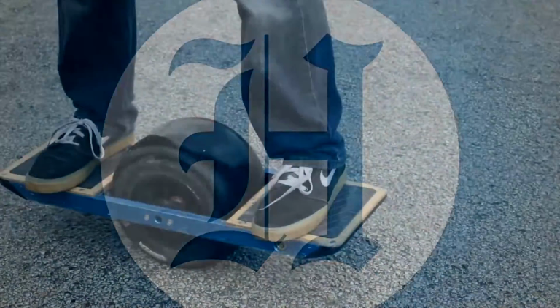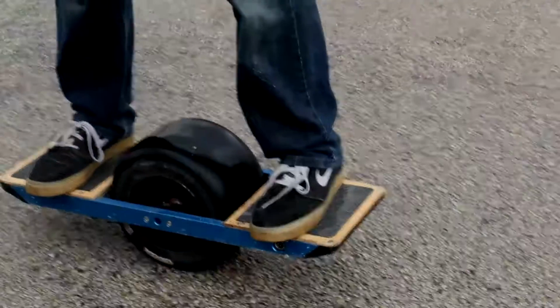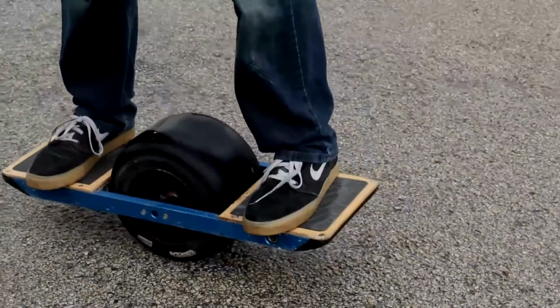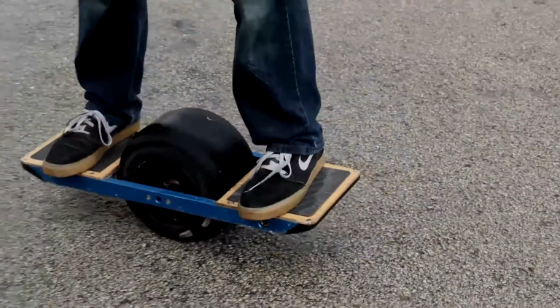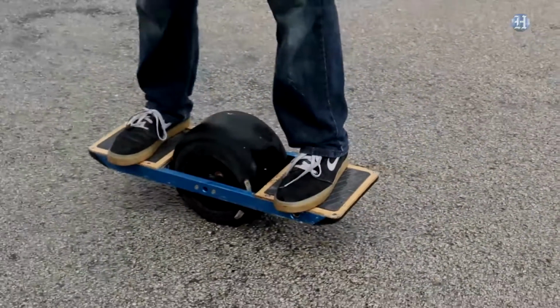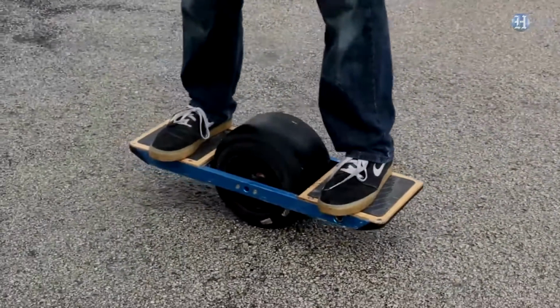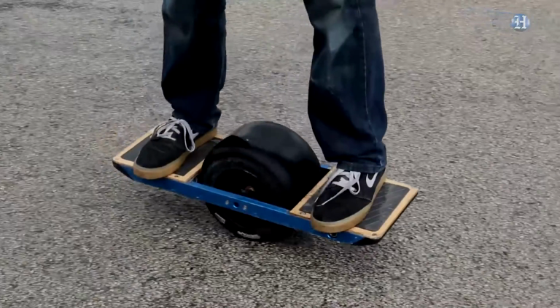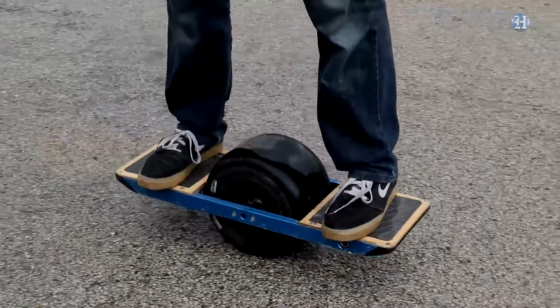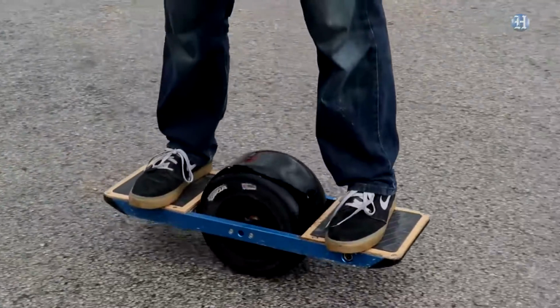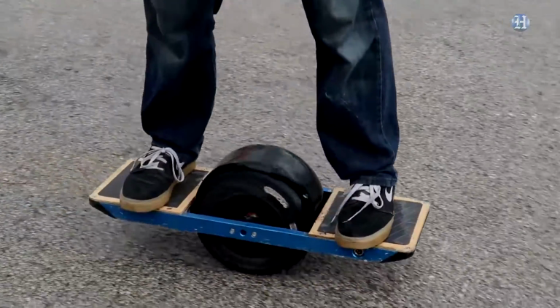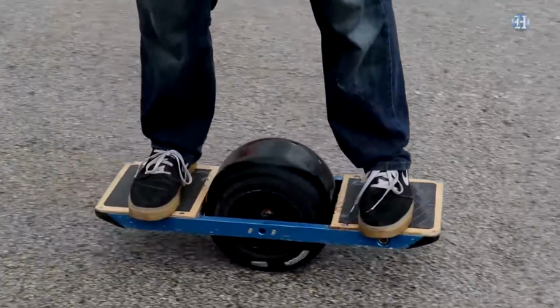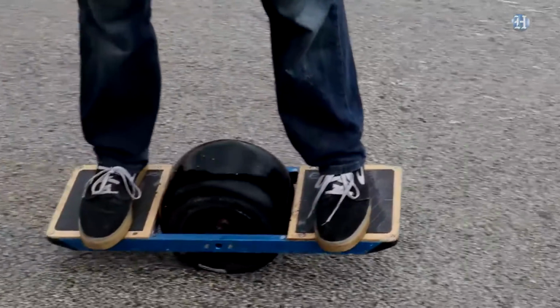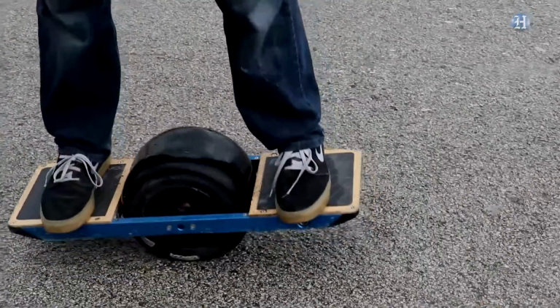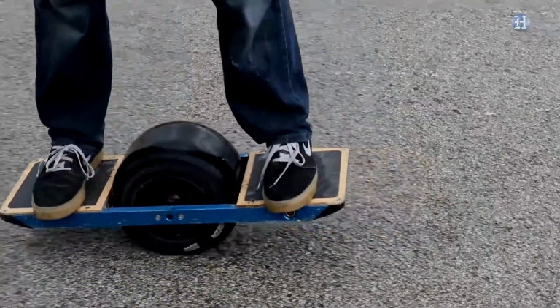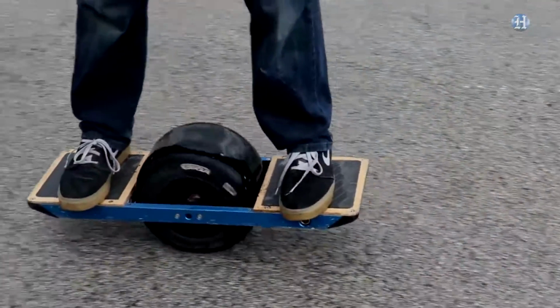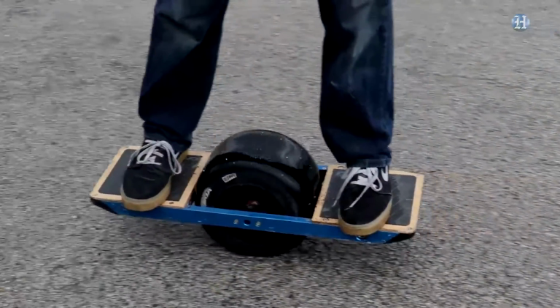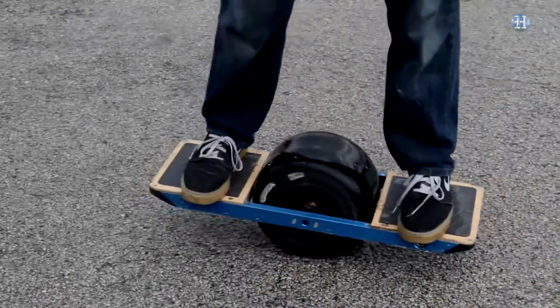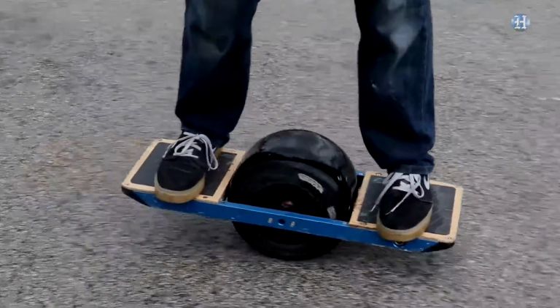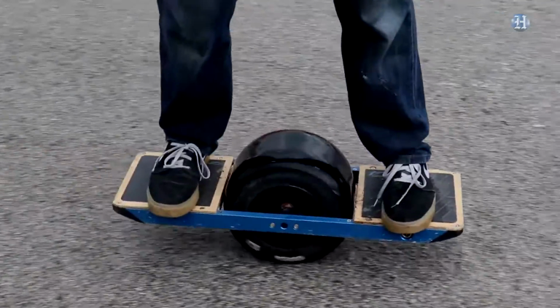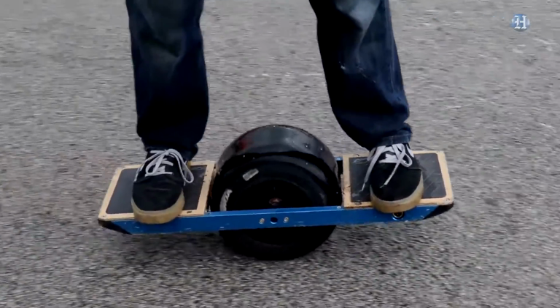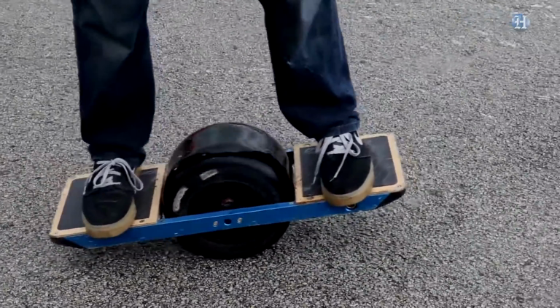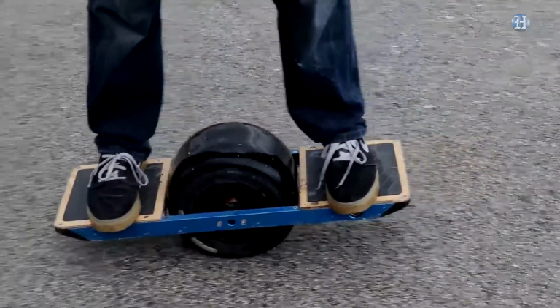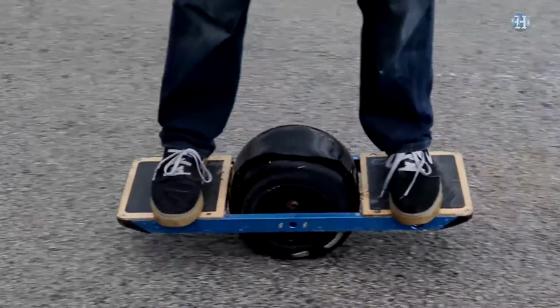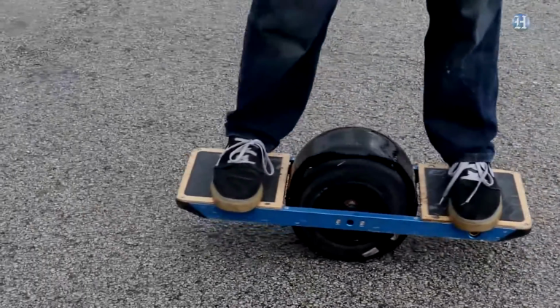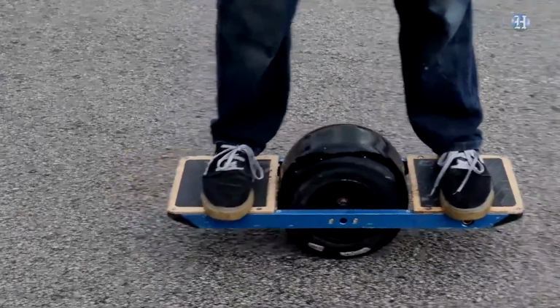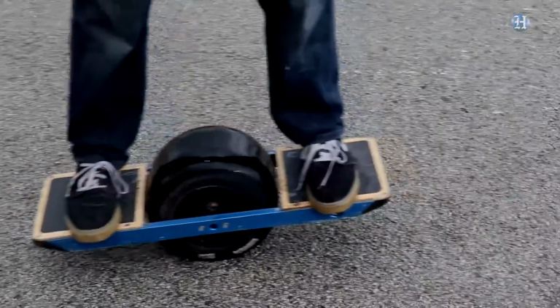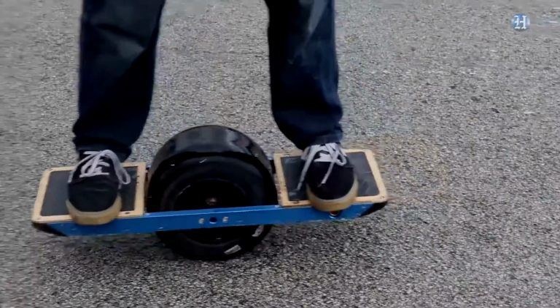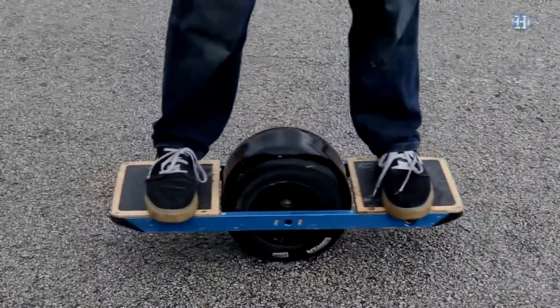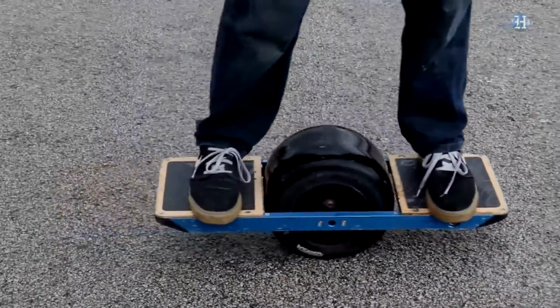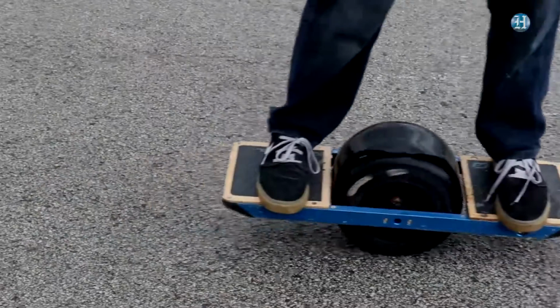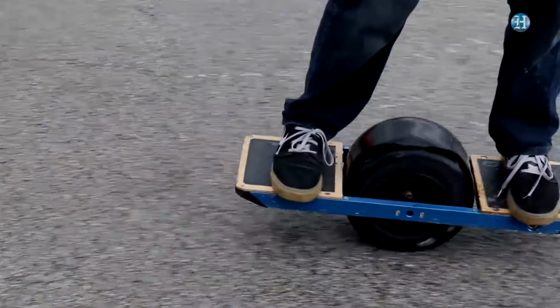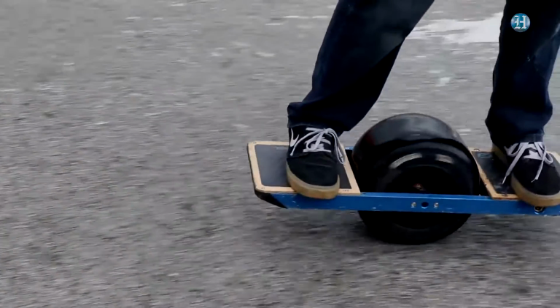This product is called Onewheel and it is a new electric board sport. There's a motor in the wheel, there's lithium batteries, and there's sensors that look at exactly how you're leaning — and based on that, they control and make it go.